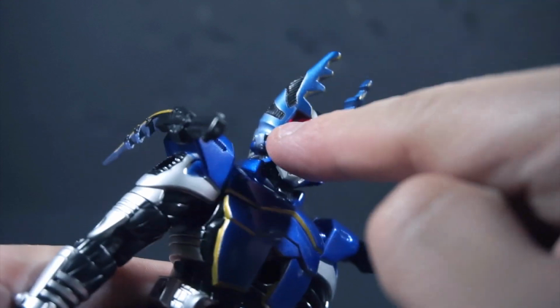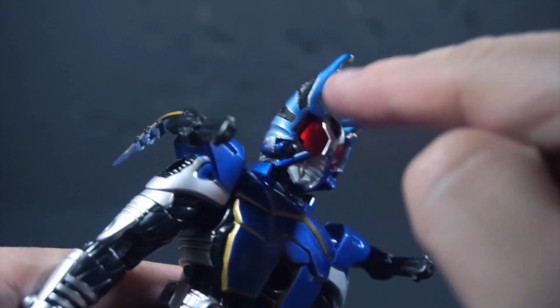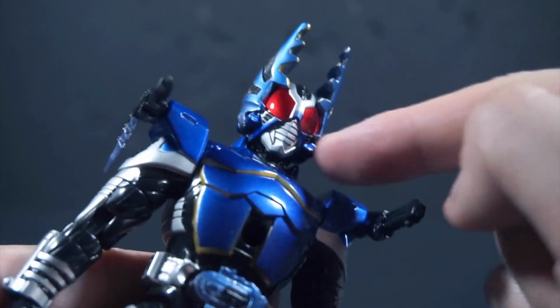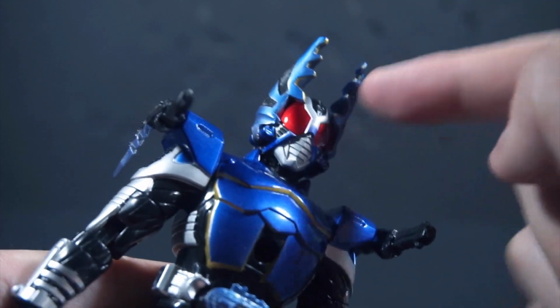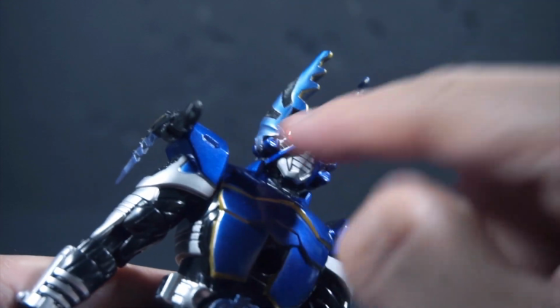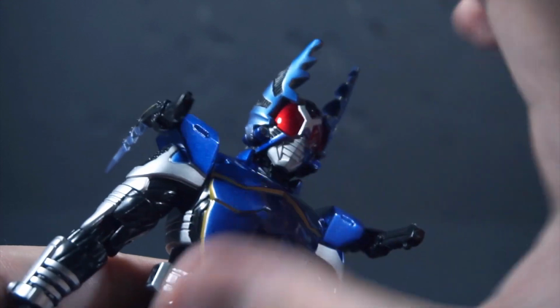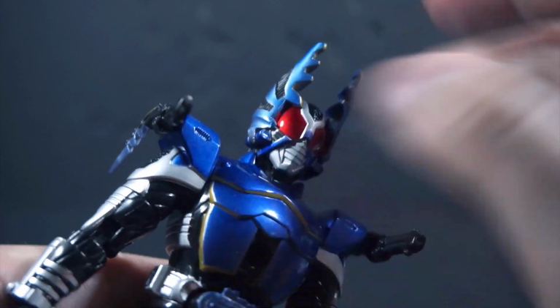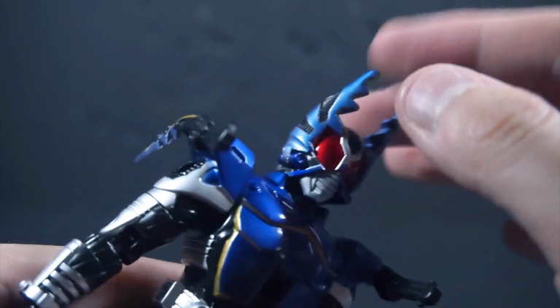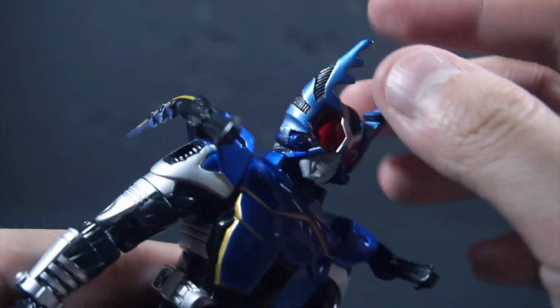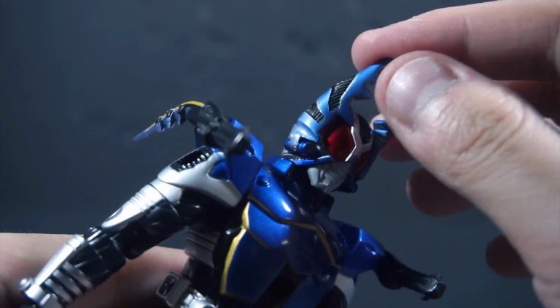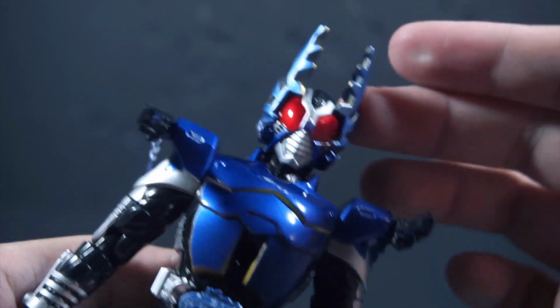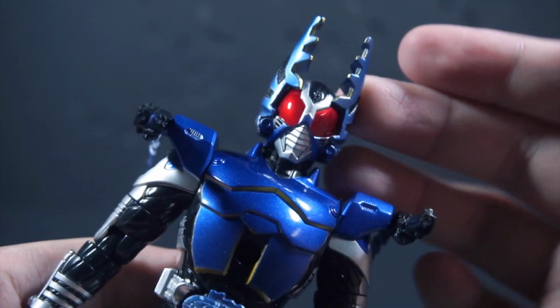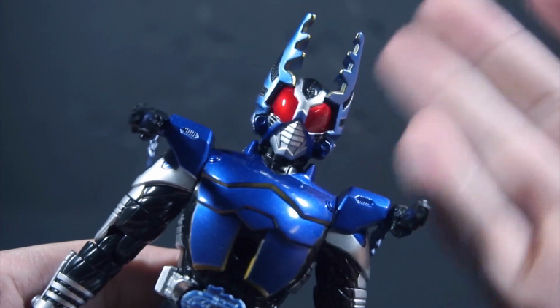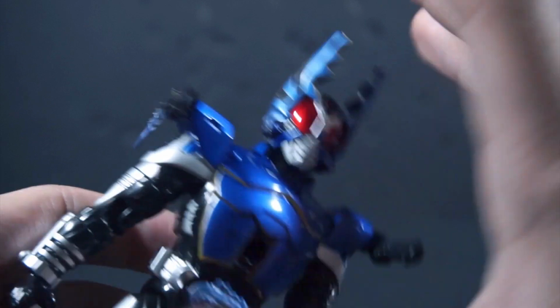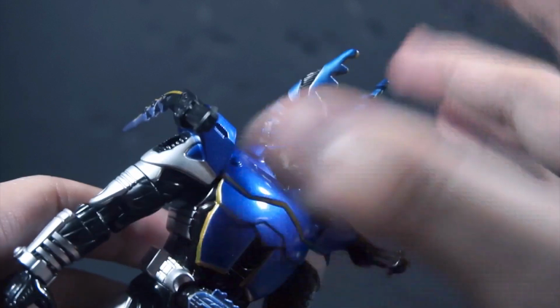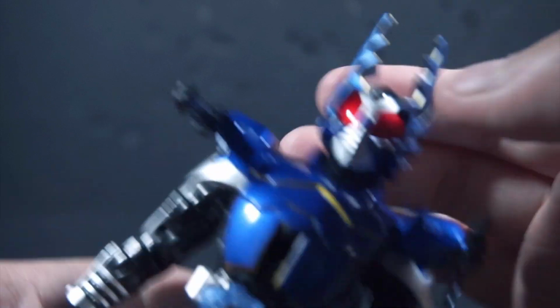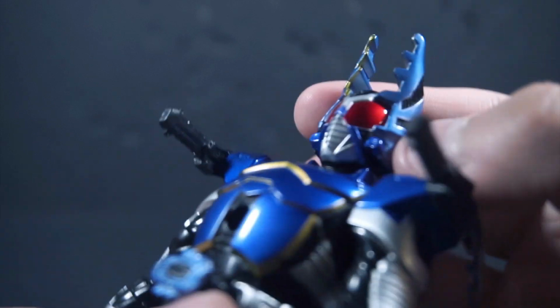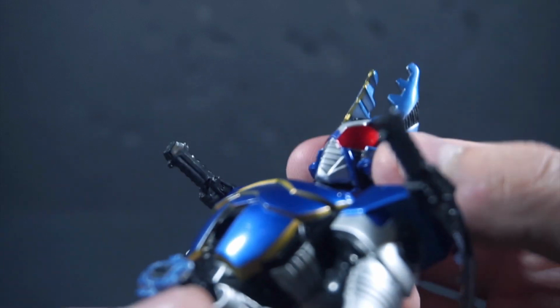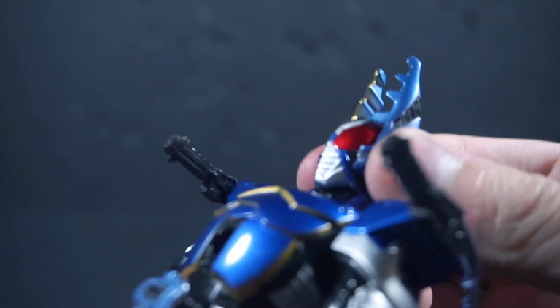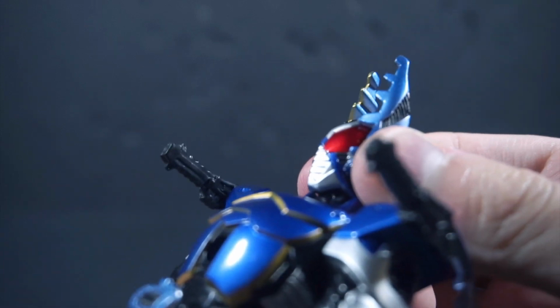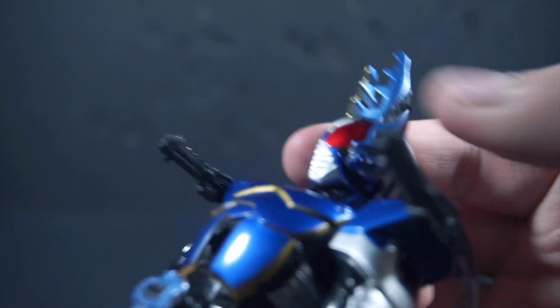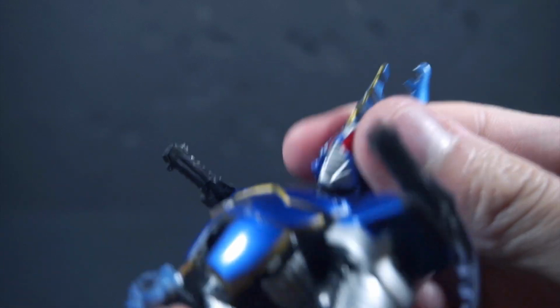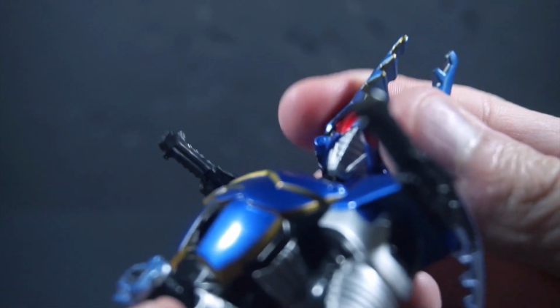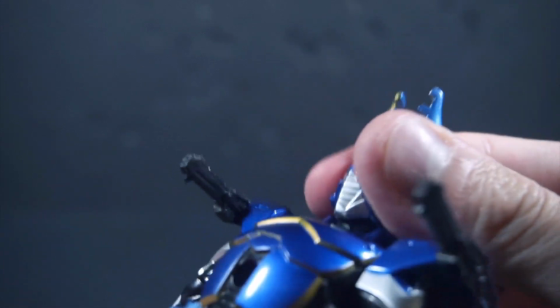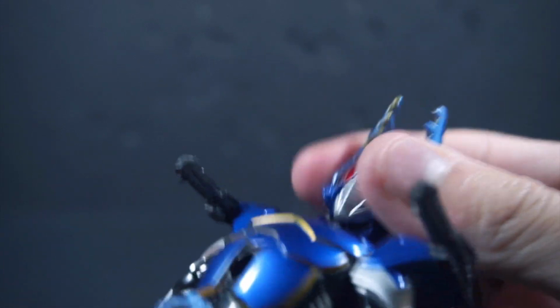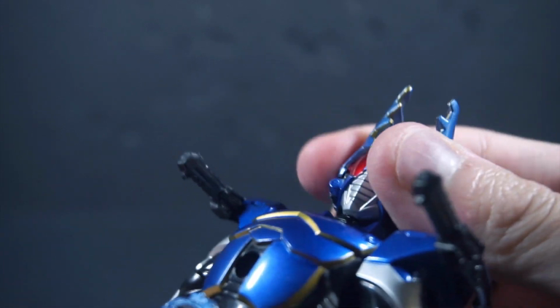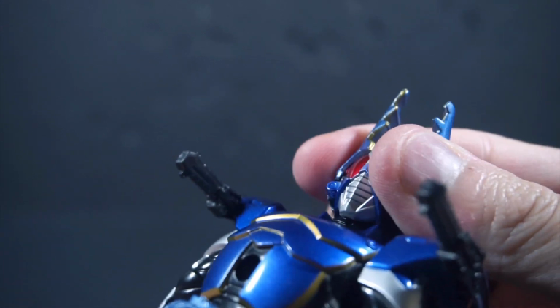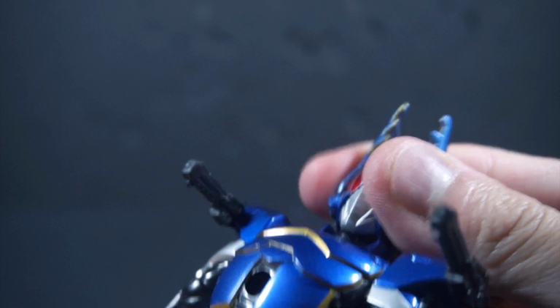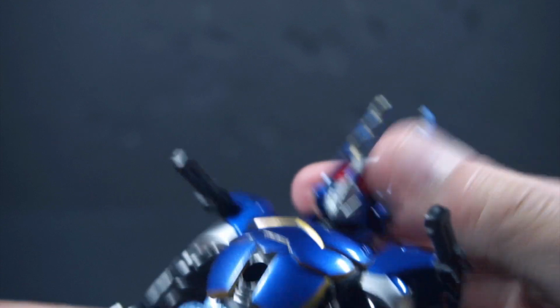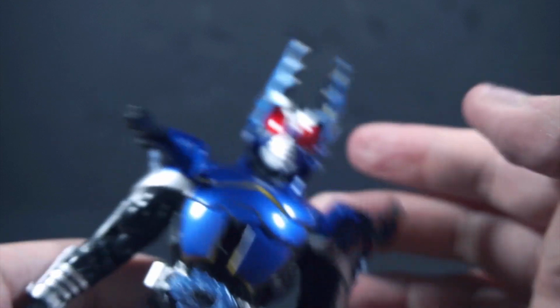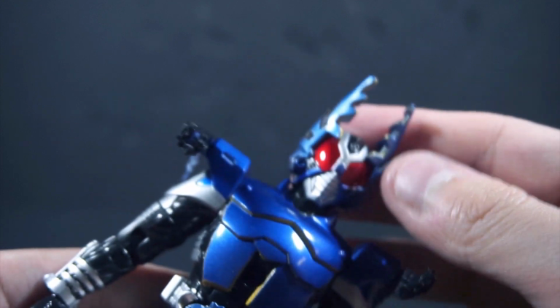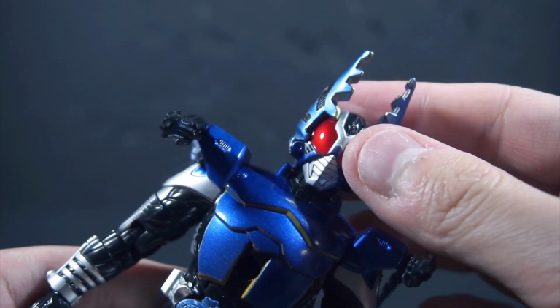You can tell the horns are slightly a lighter color, but I think that might be due to age — though I think it is probably an accurate thing too.